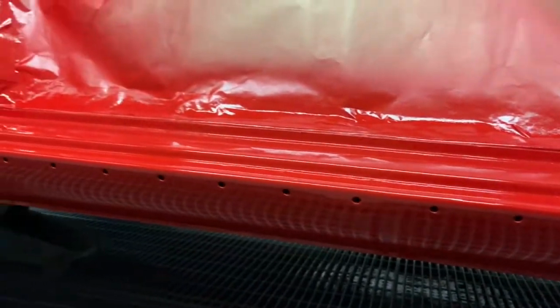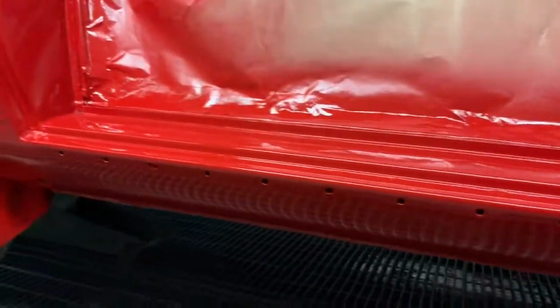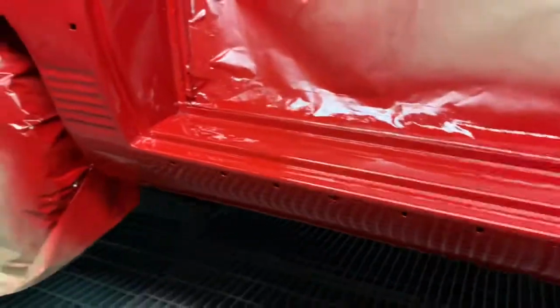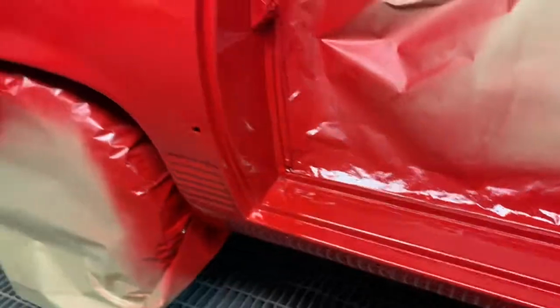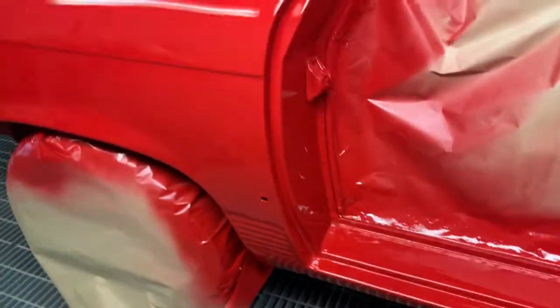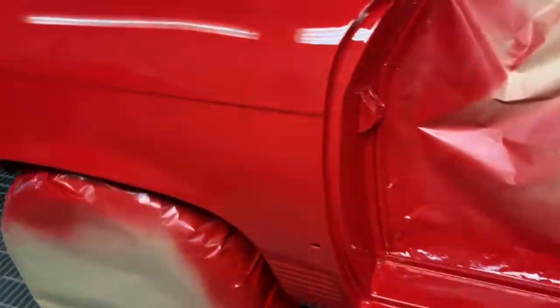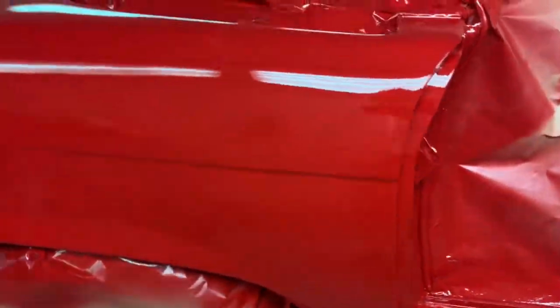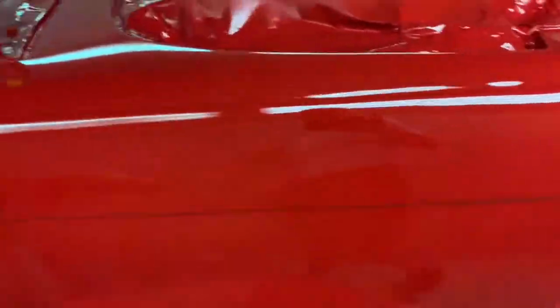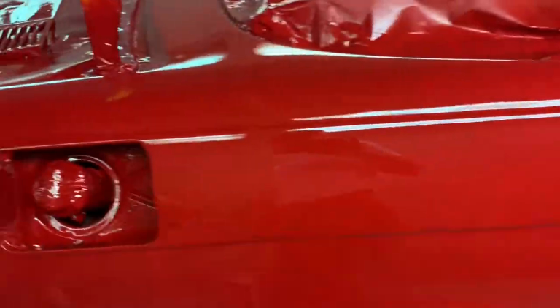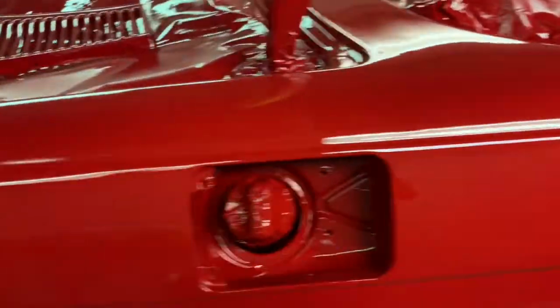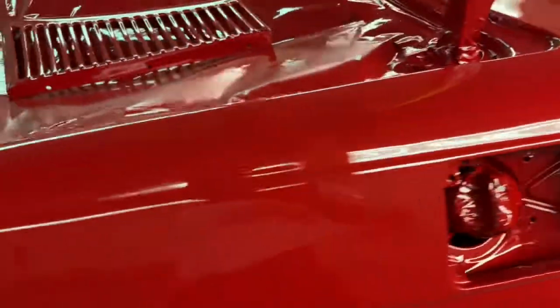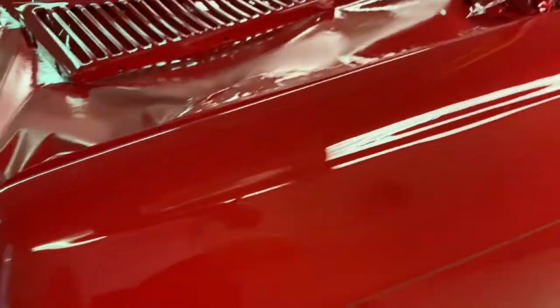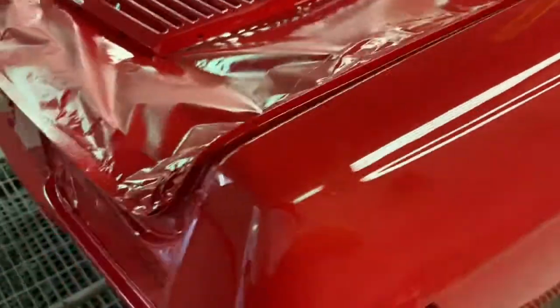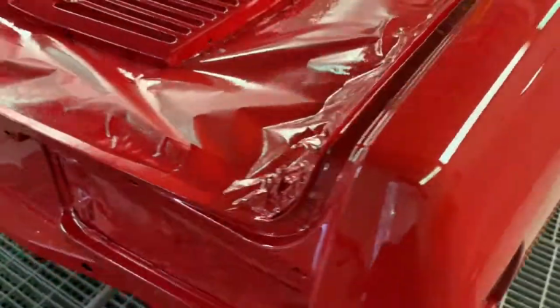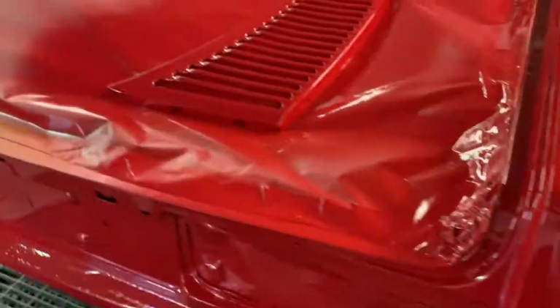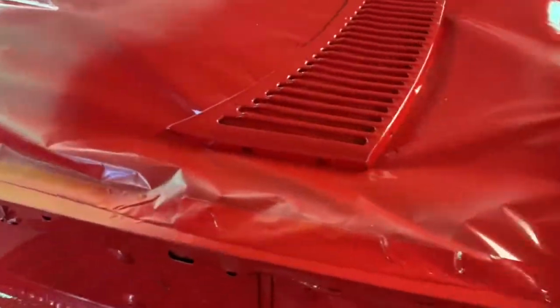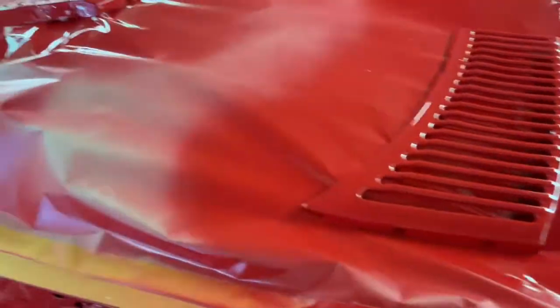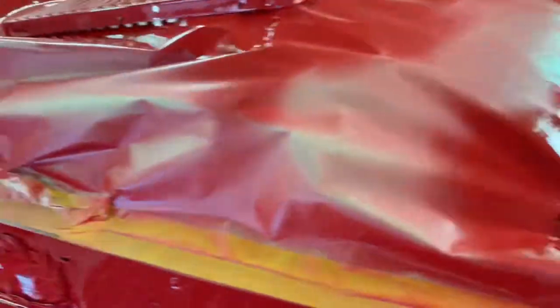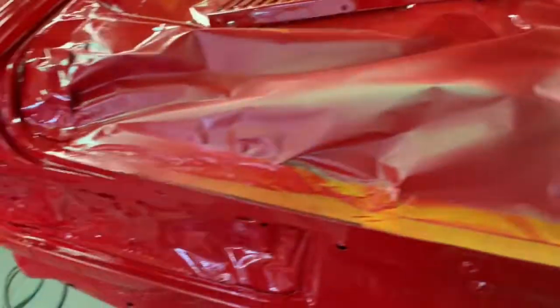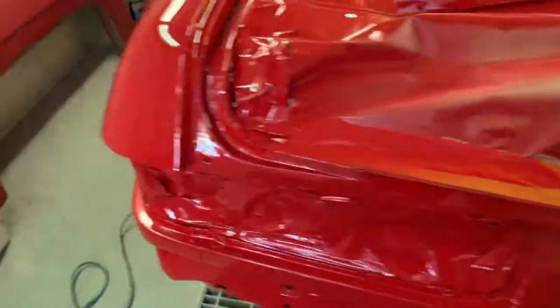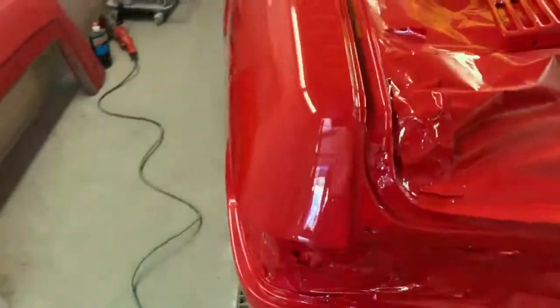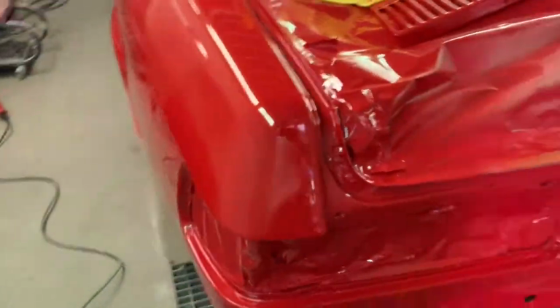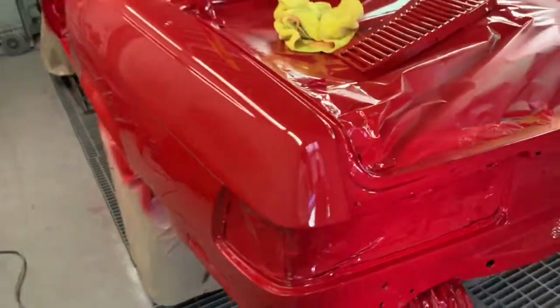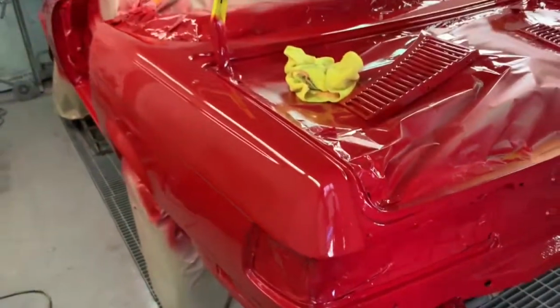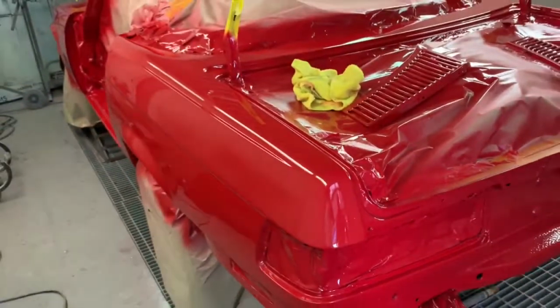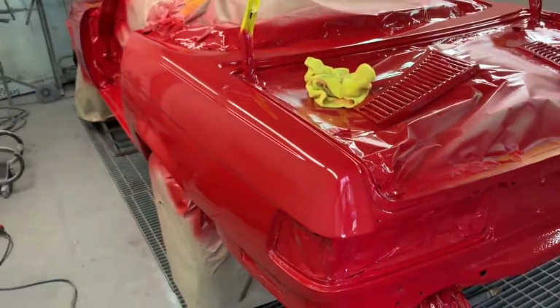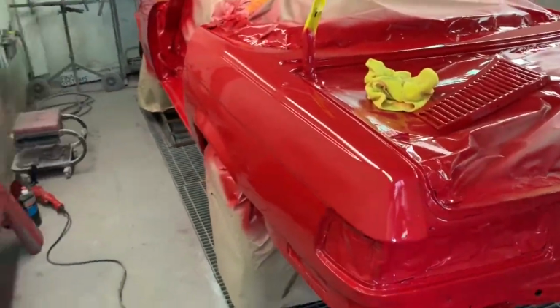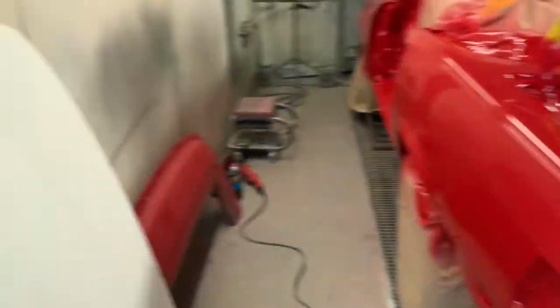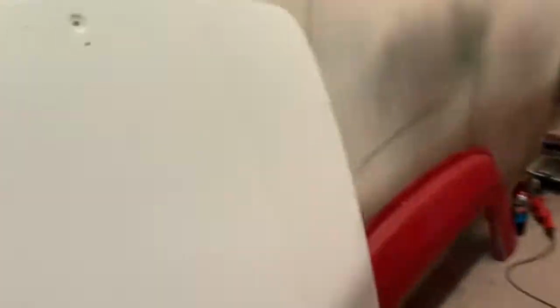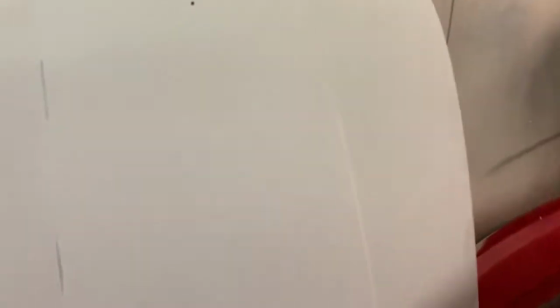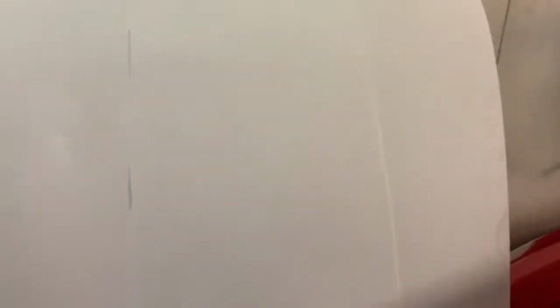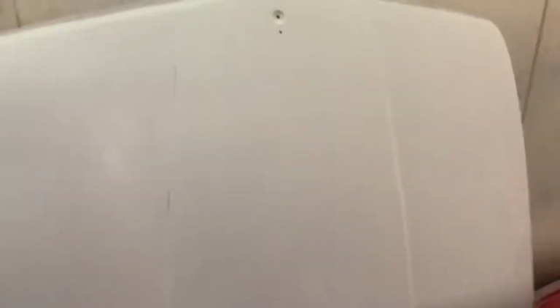To get a job of this quality just takes time and commitment. It's a painstaking job, but when it's finished it's going to look amazing.